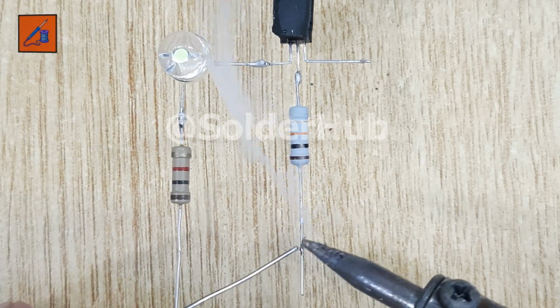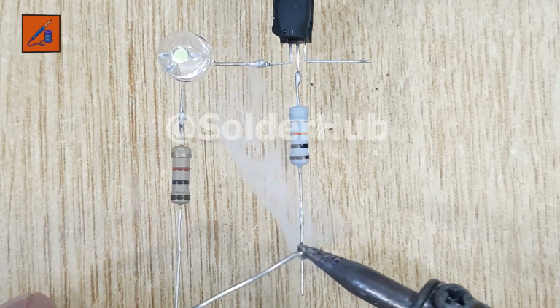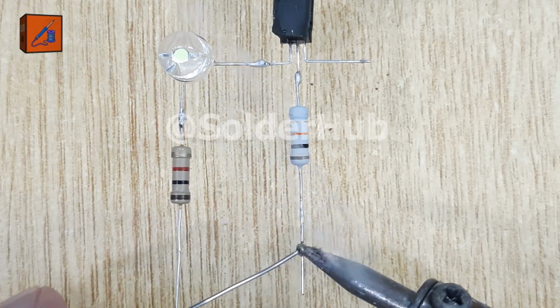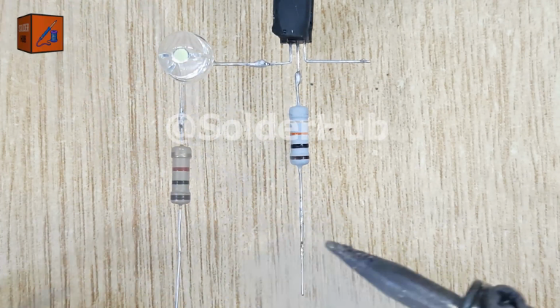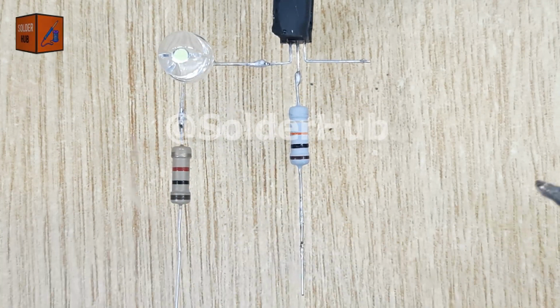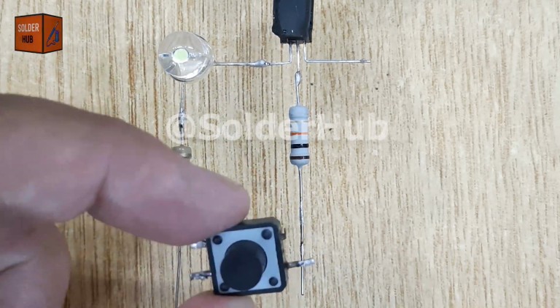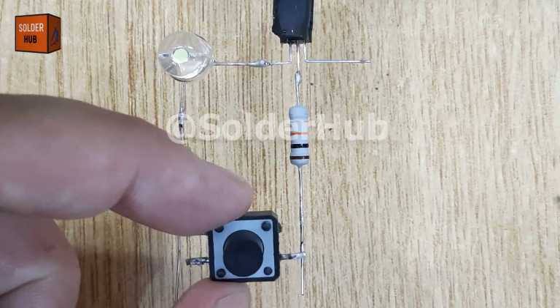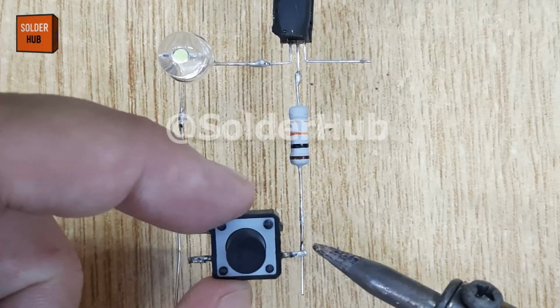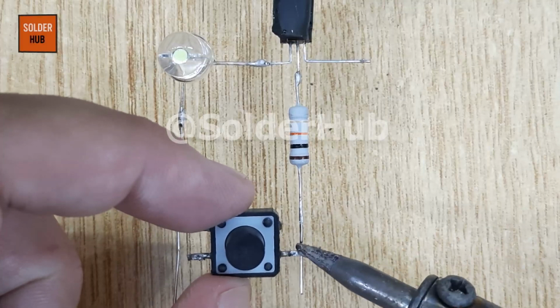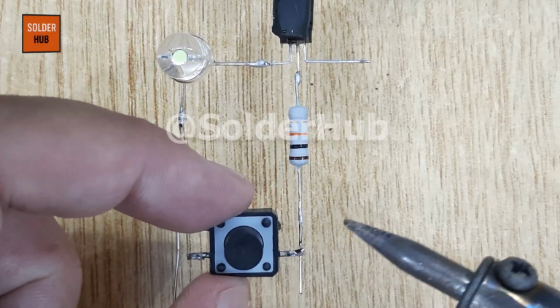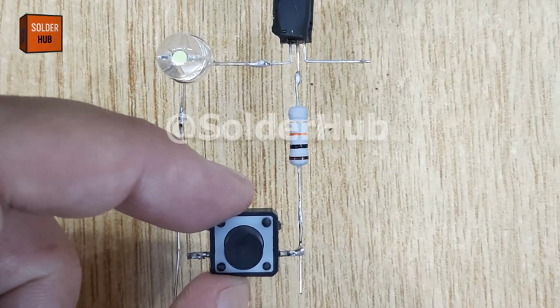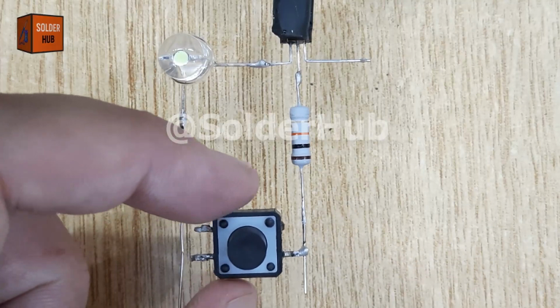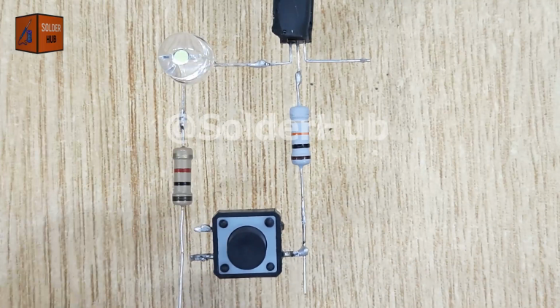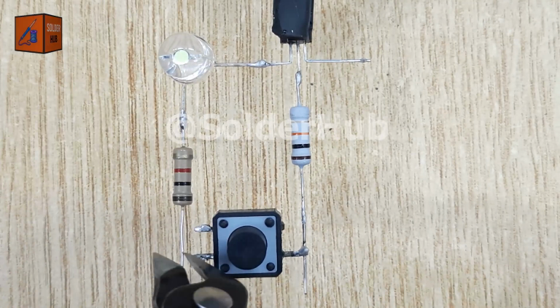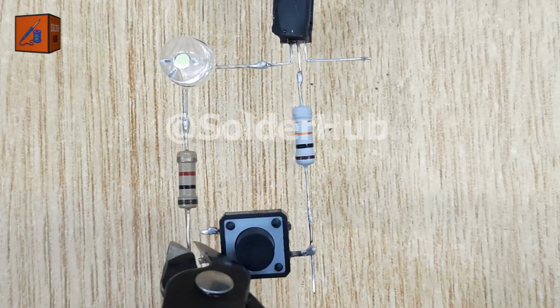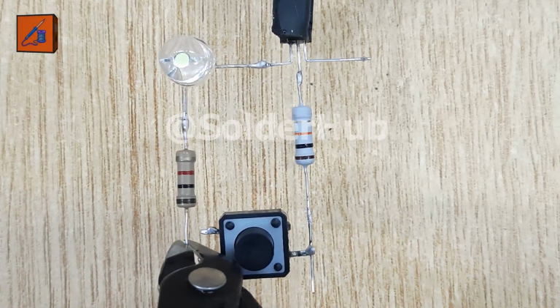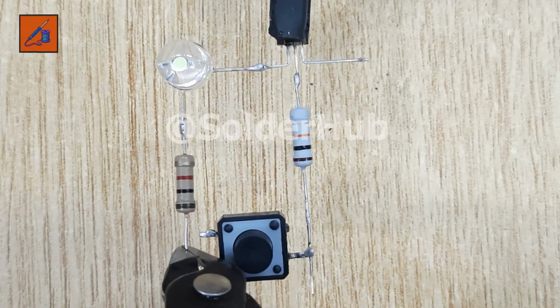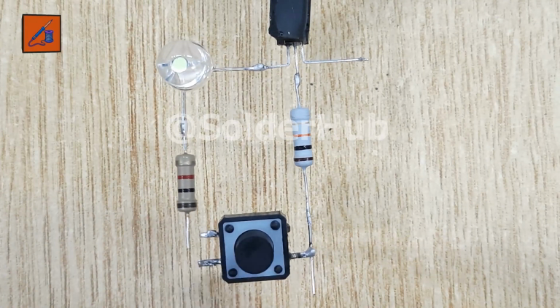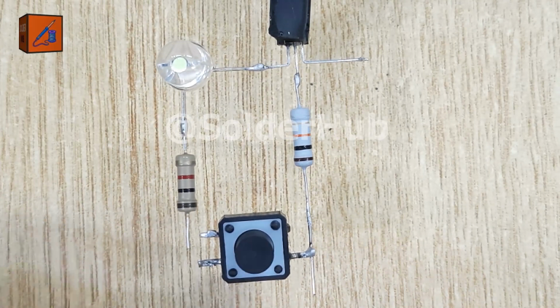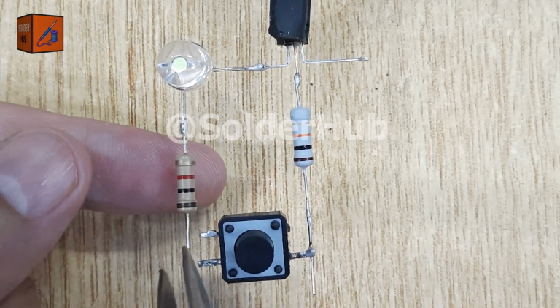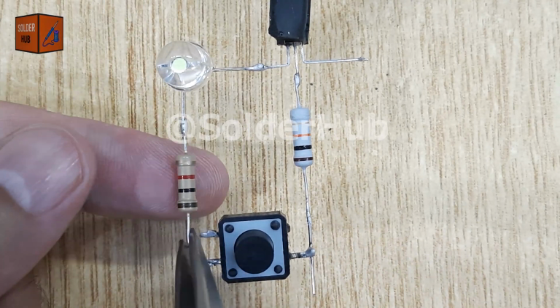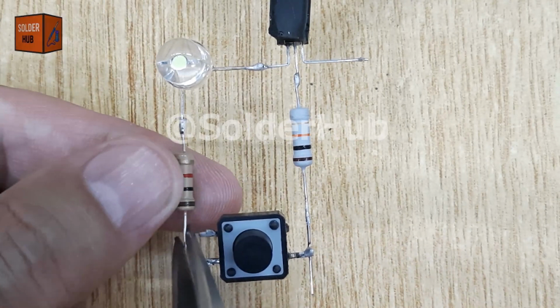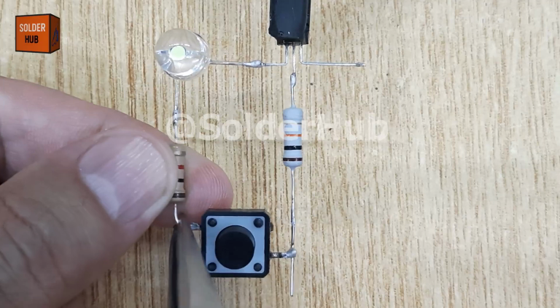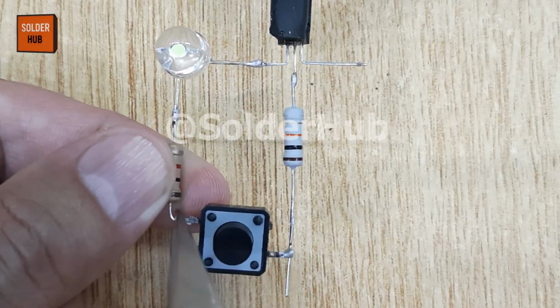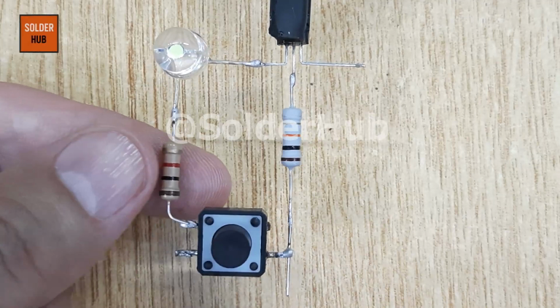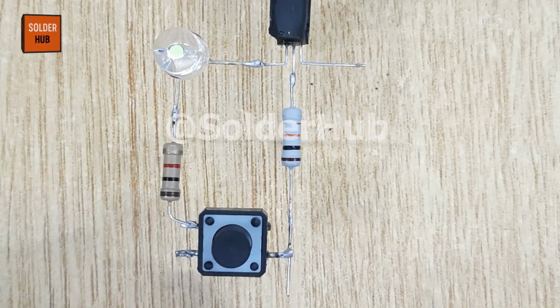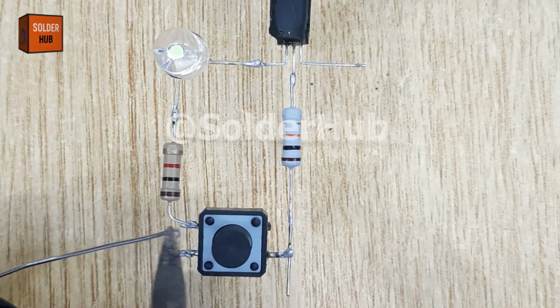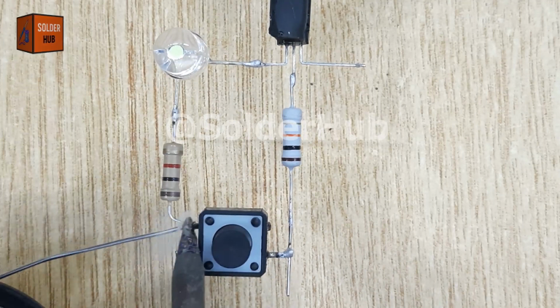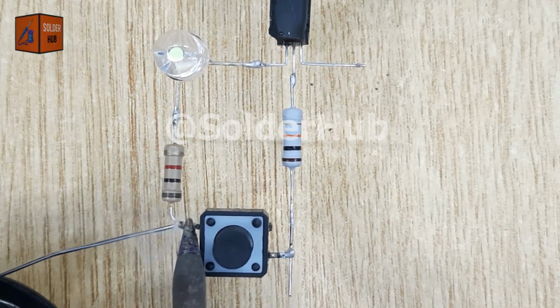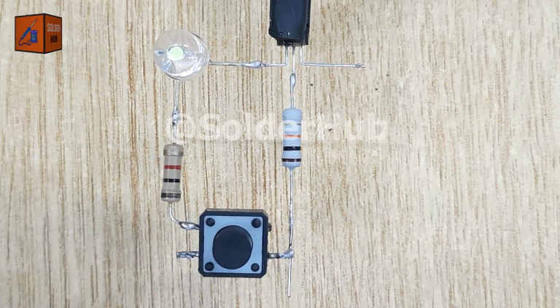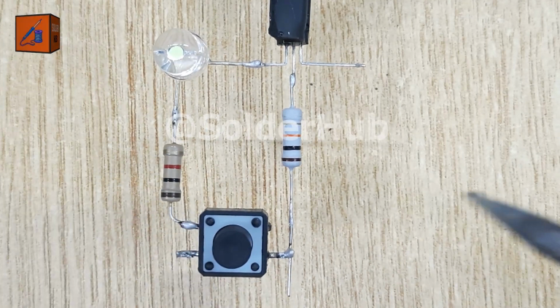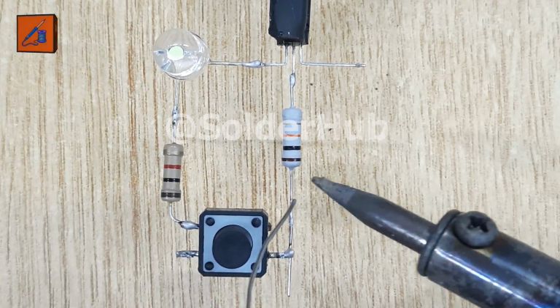To make the circuit interactive, I'll place a touch switch between the two resistors. This switch will act as the trigger. When touched, it will allow the capacitor and transistor to do their magic.